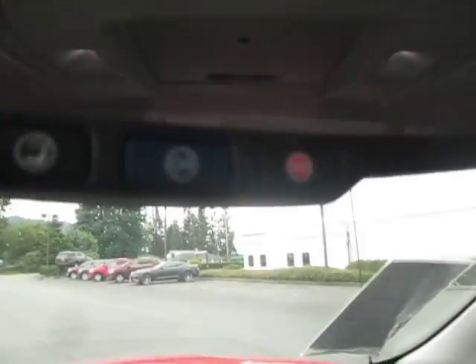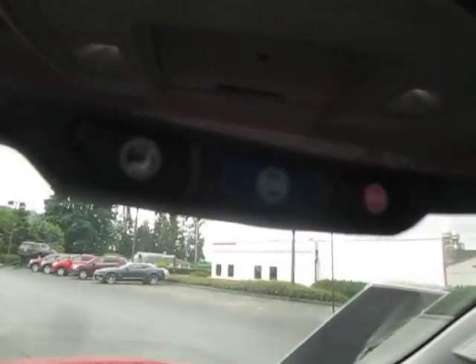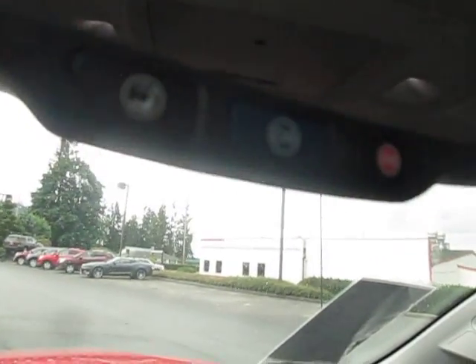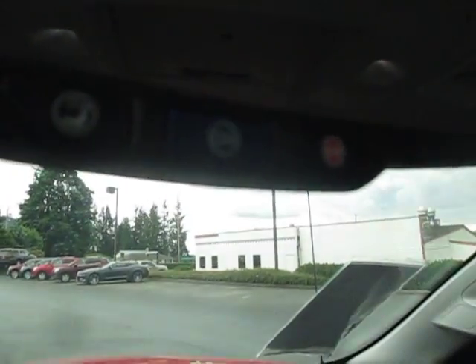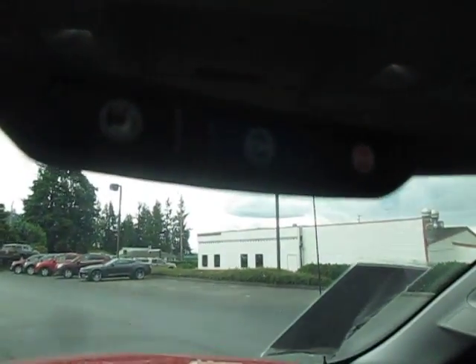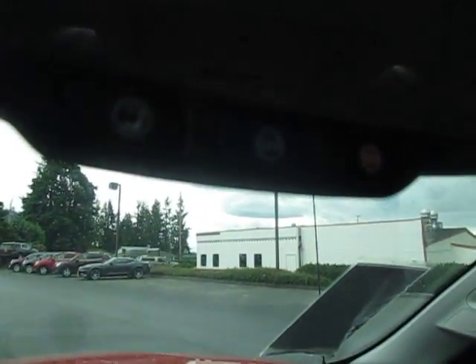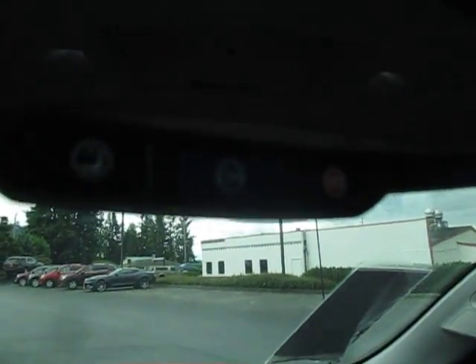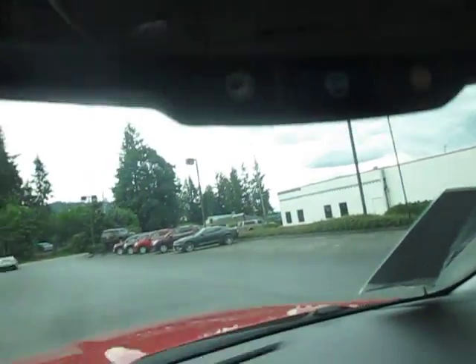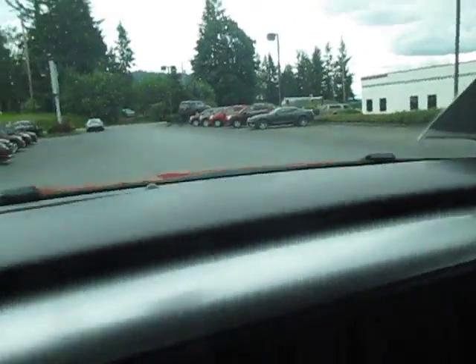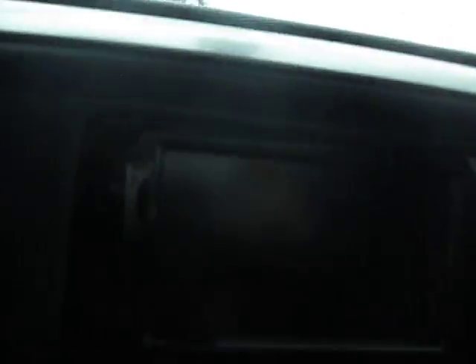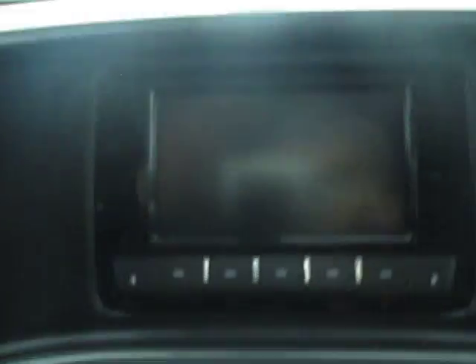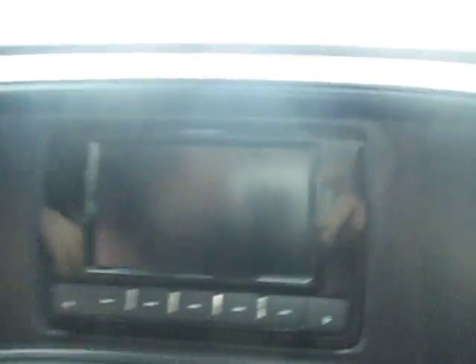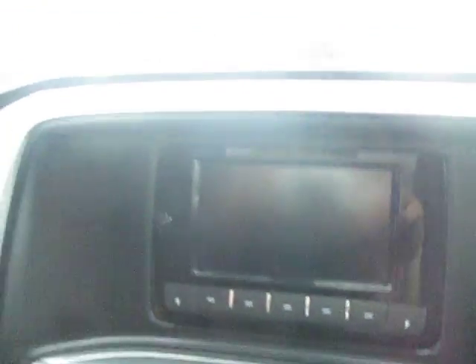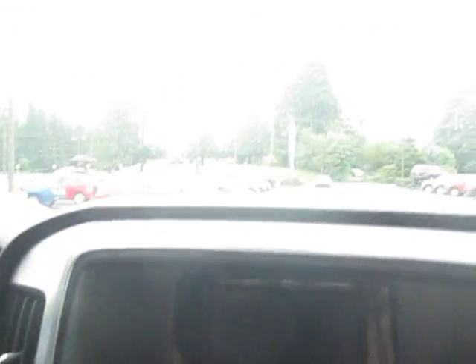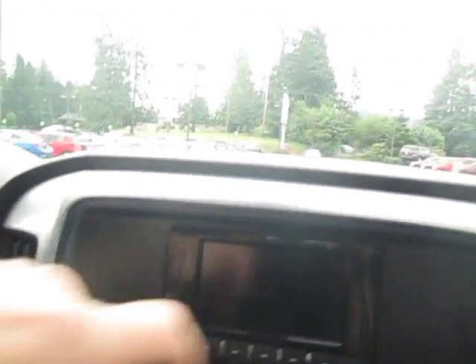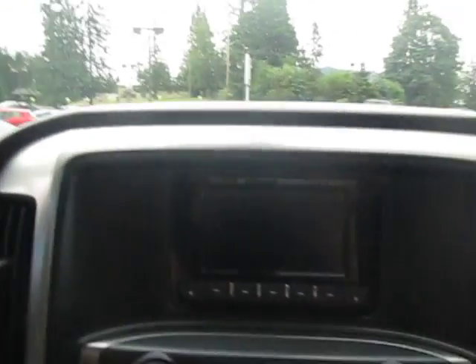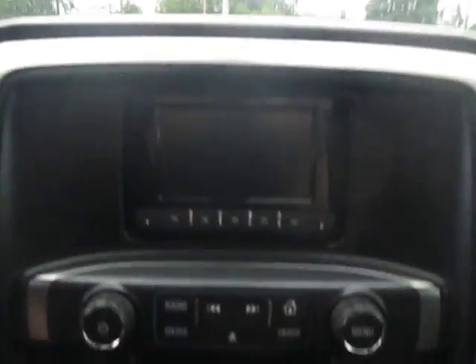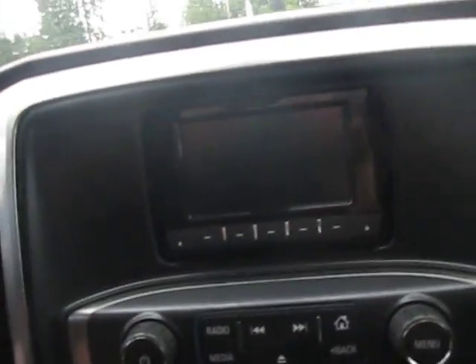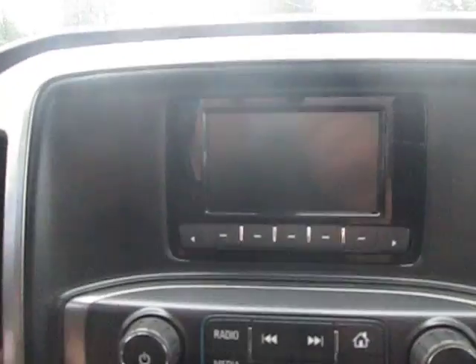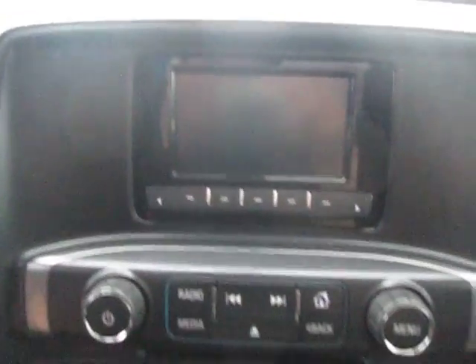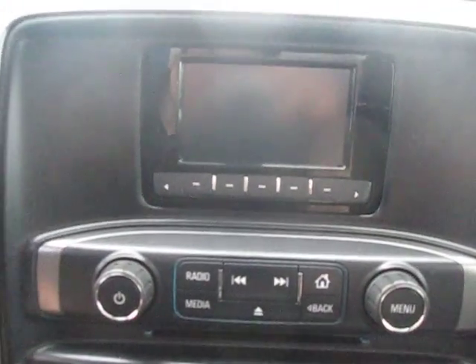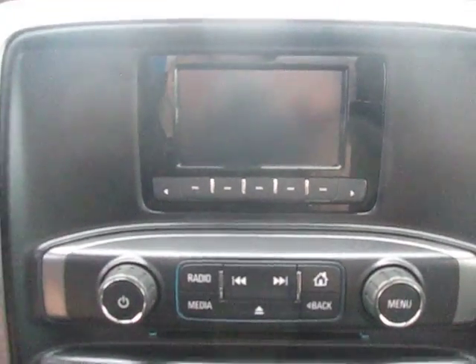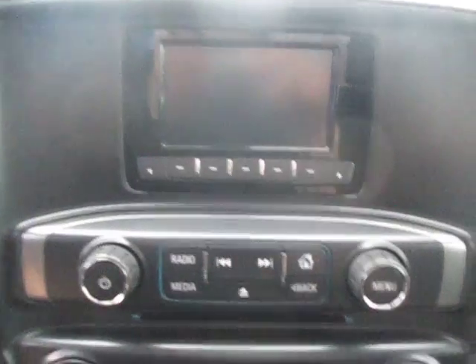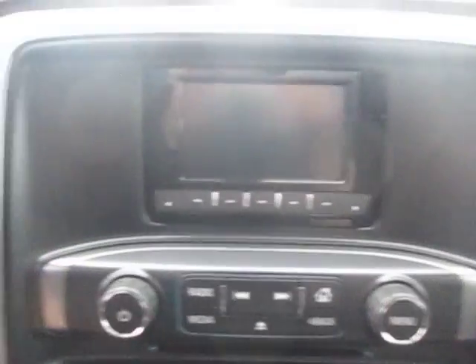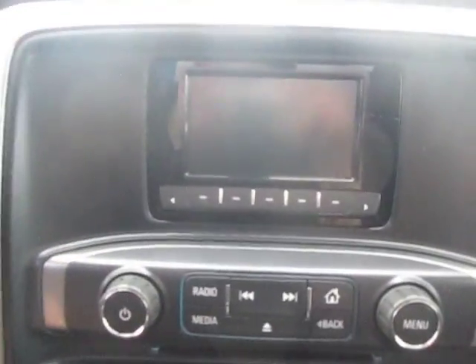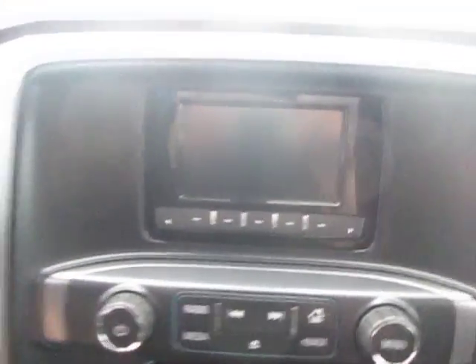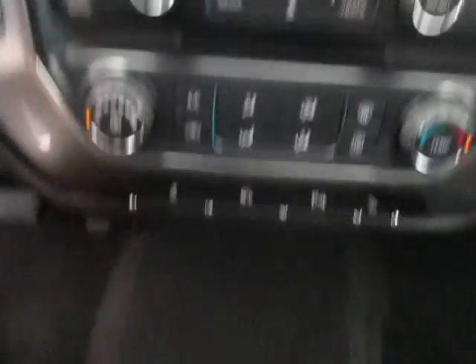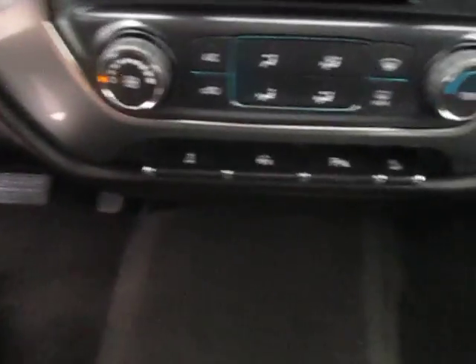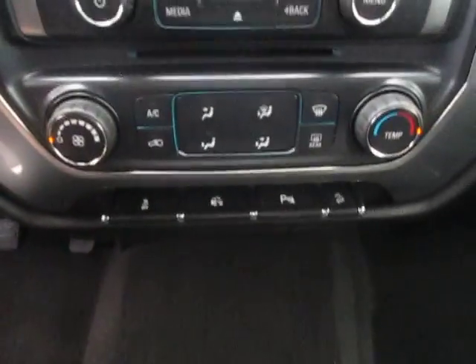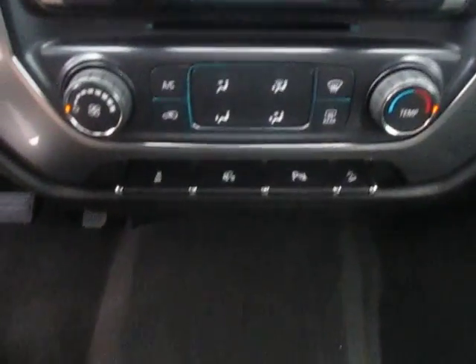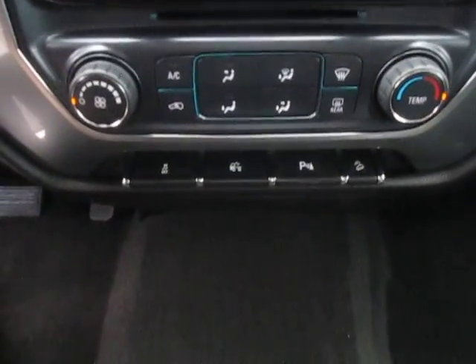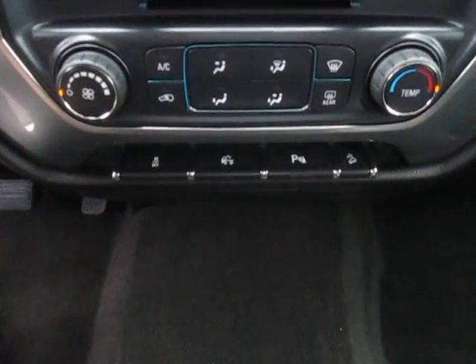Up top we have our OnStar emergency services, navigation and Bluetooth for any emergencies. Our stereo system here with AM, FM, XM, CD player, auxiliary port for any music needs, and climate control down below.